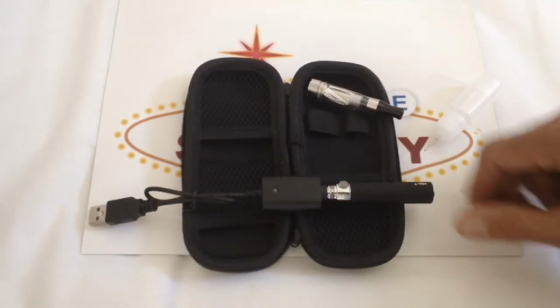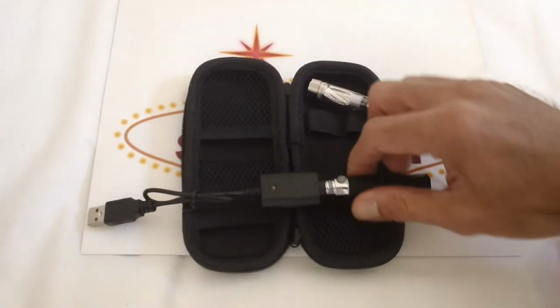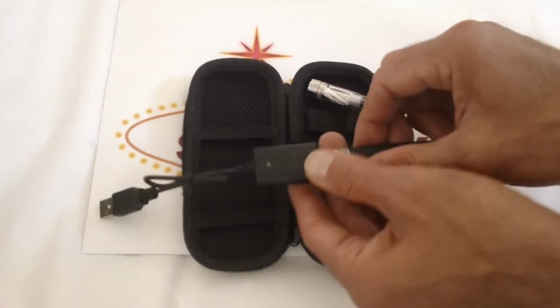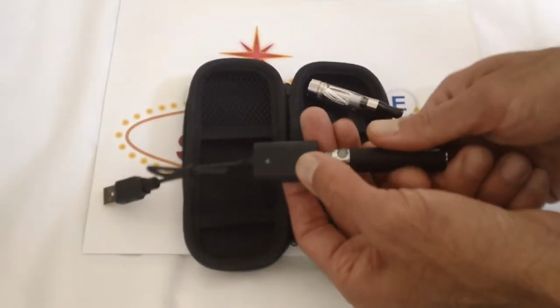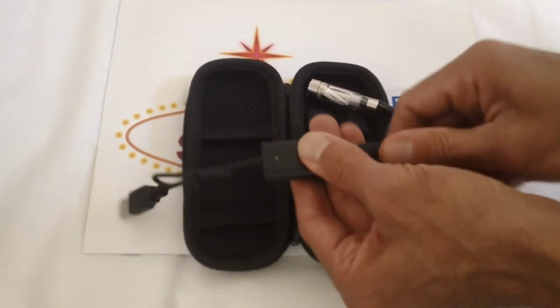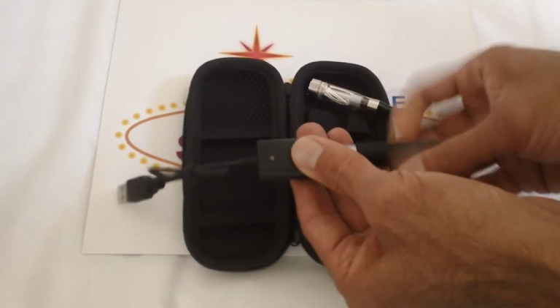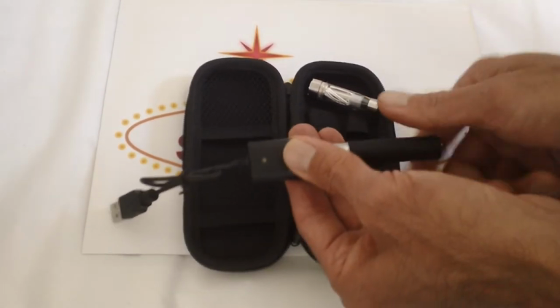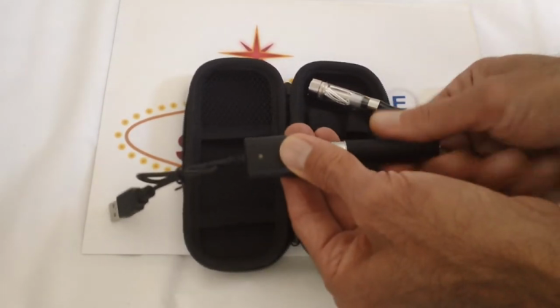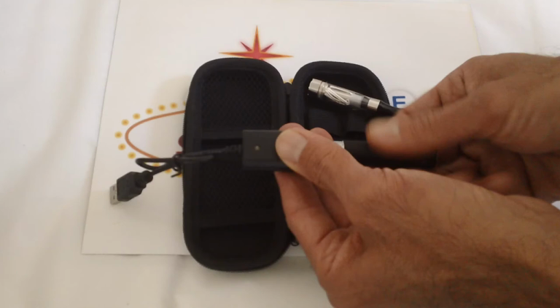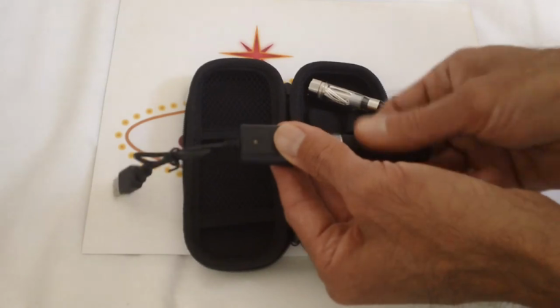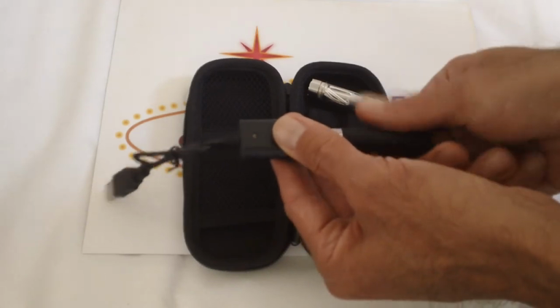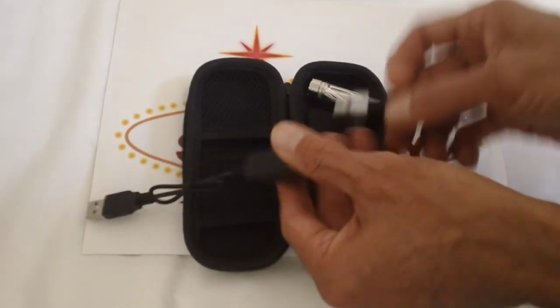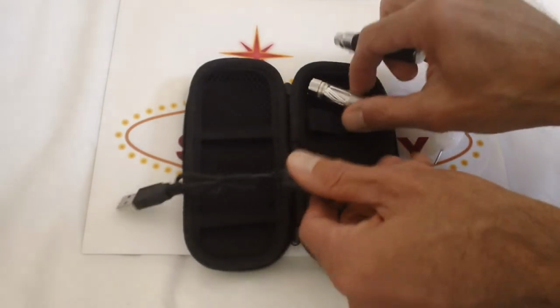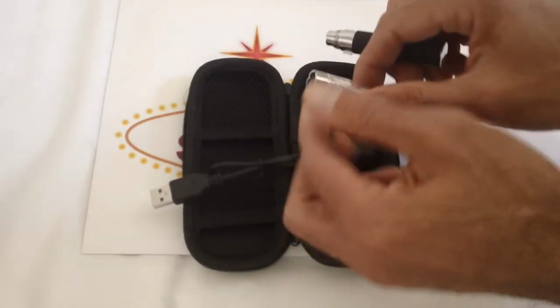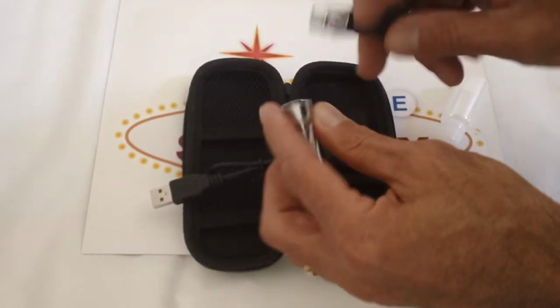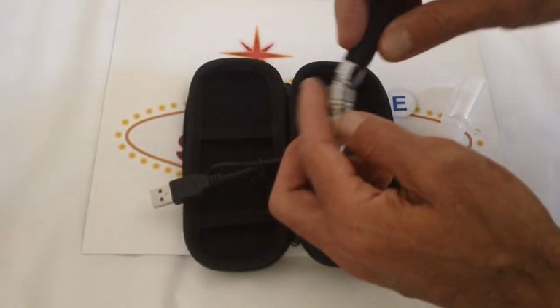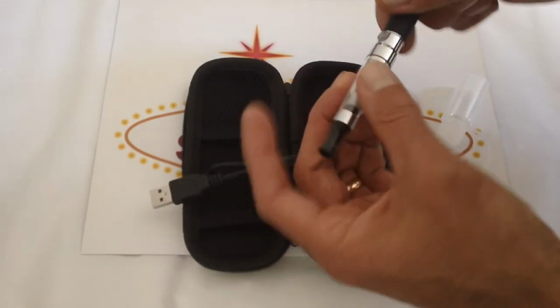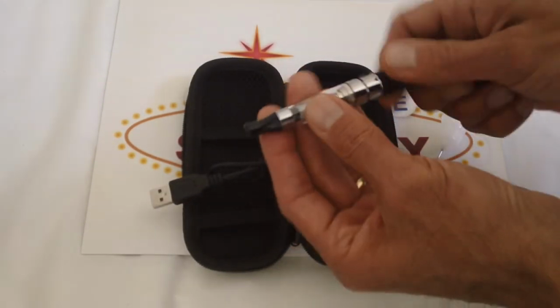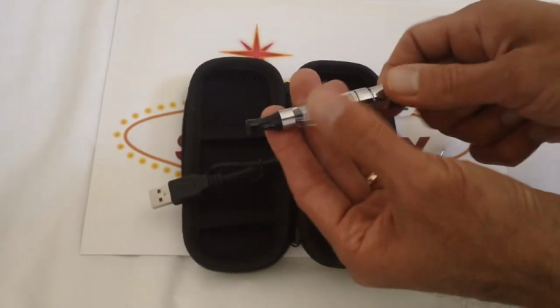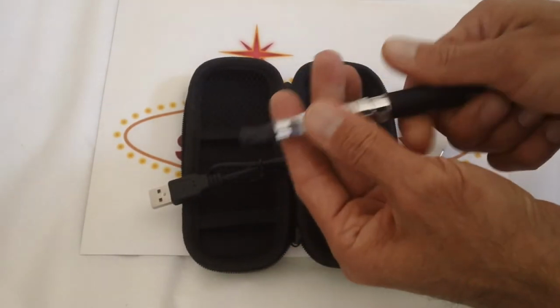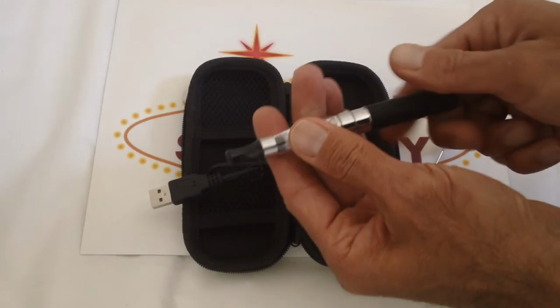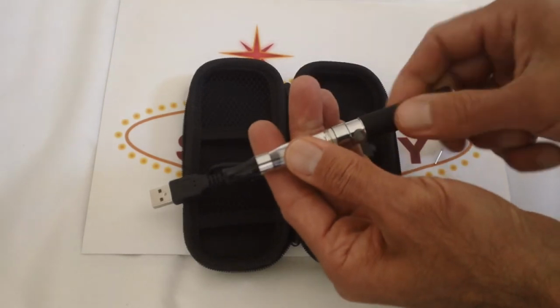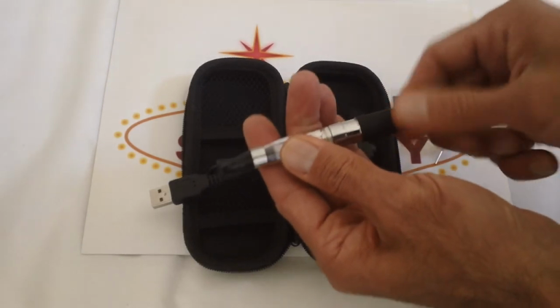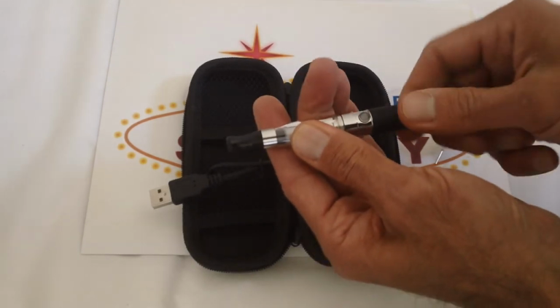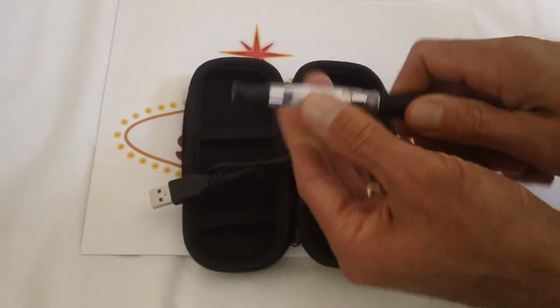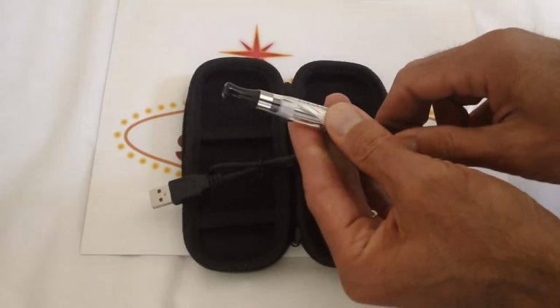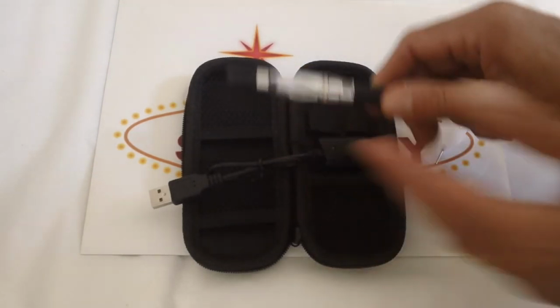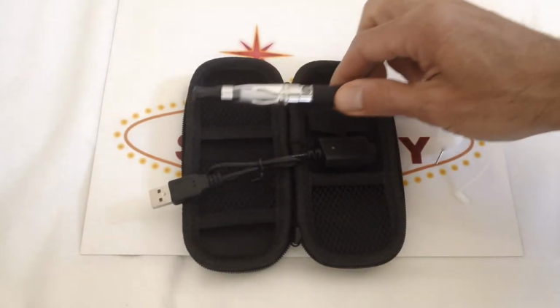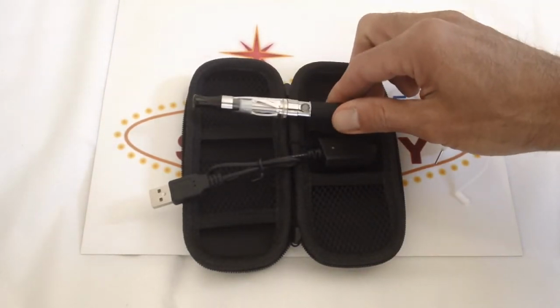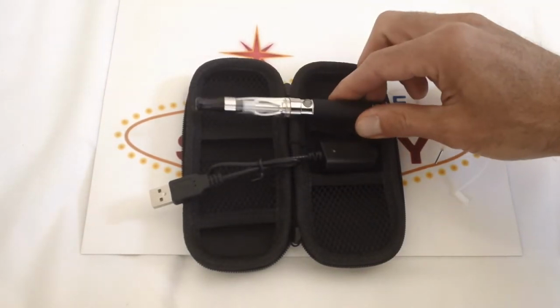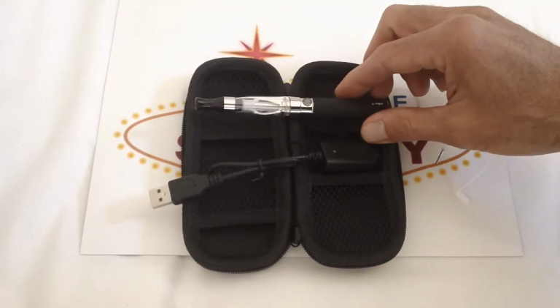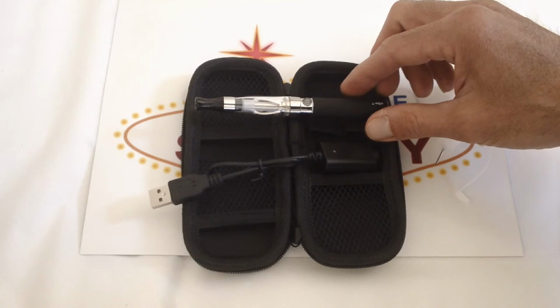And once it's completely charged, unscrew it. Put it back on your cartomizer, atomizer, whatever accessory you have, and you are ready to go.